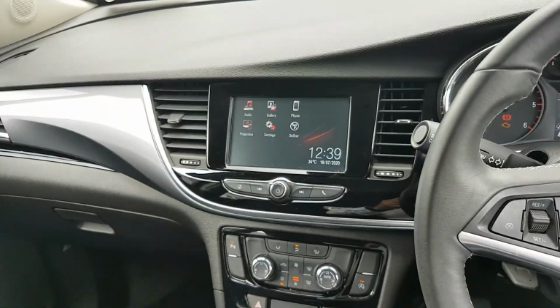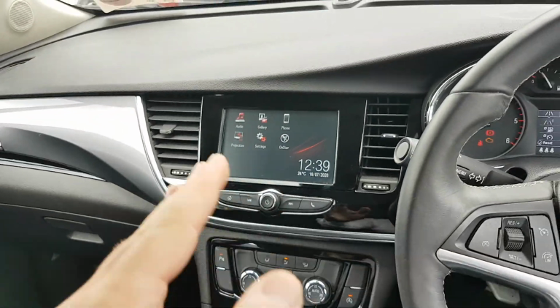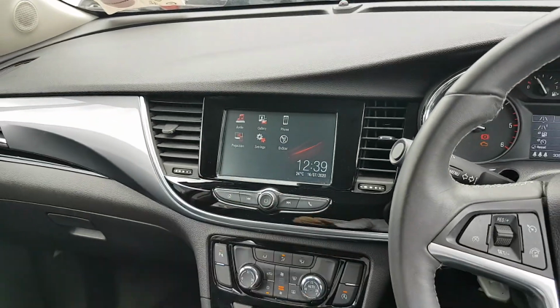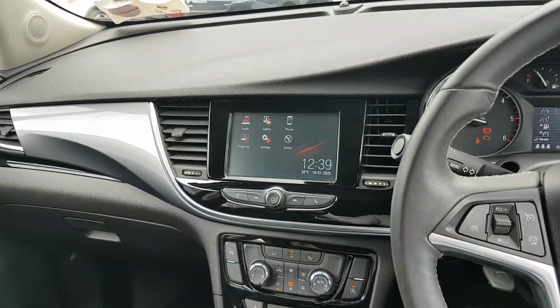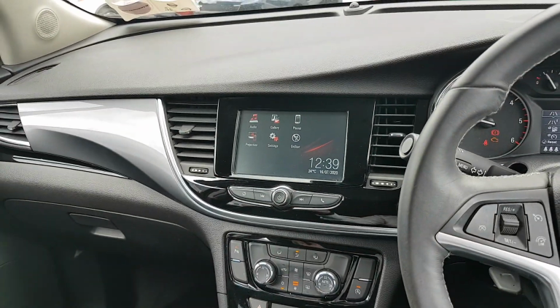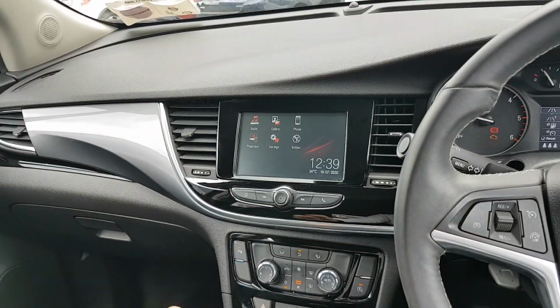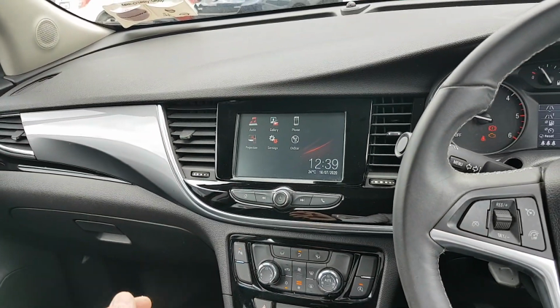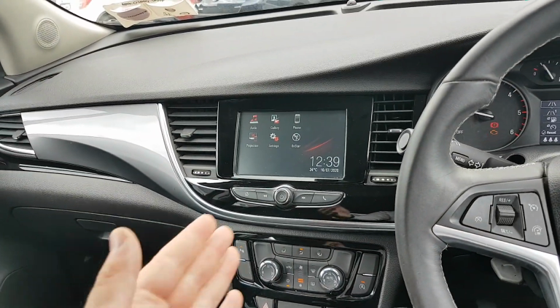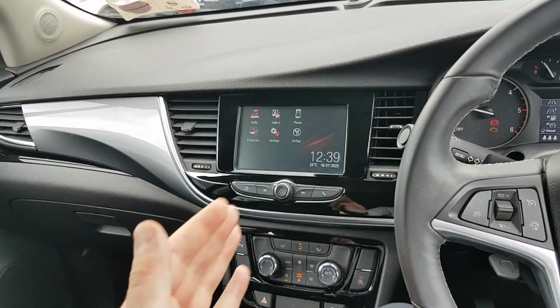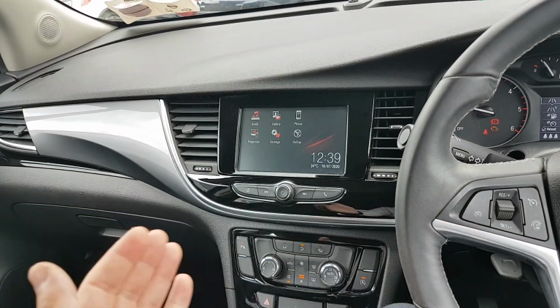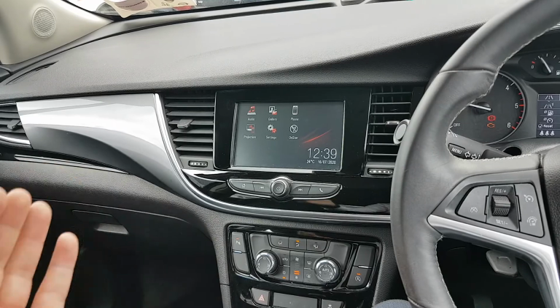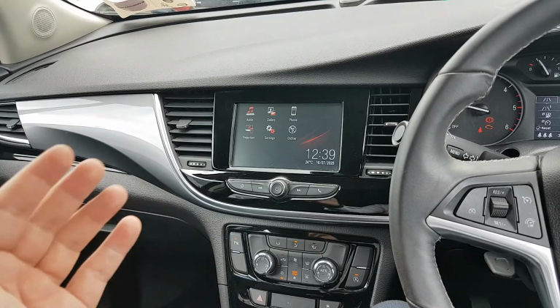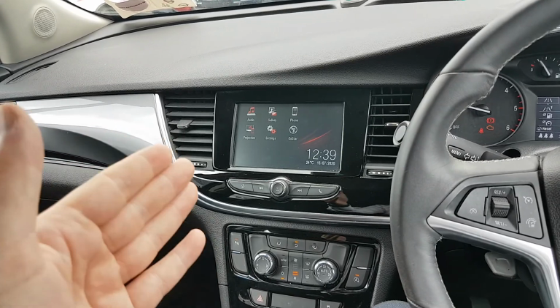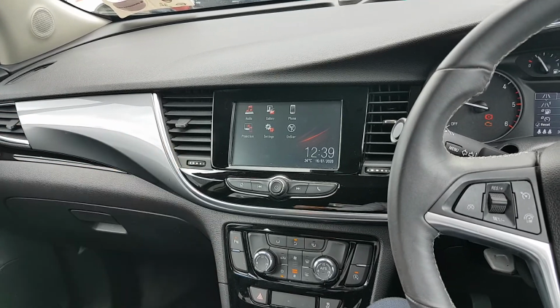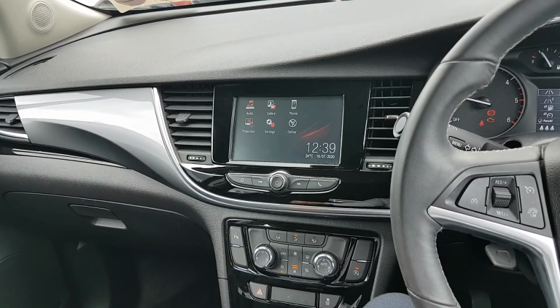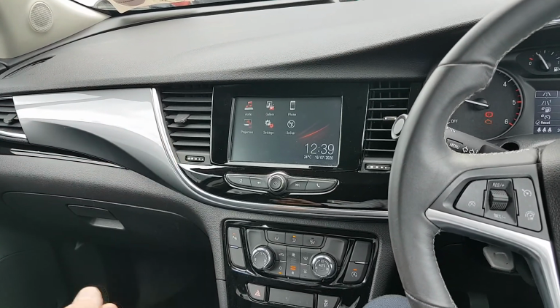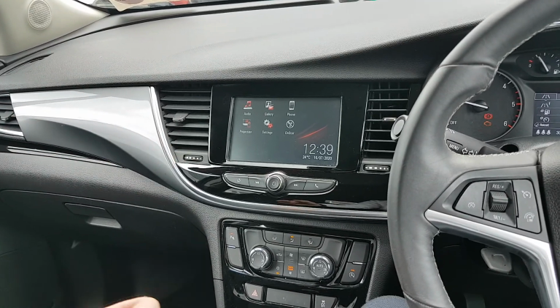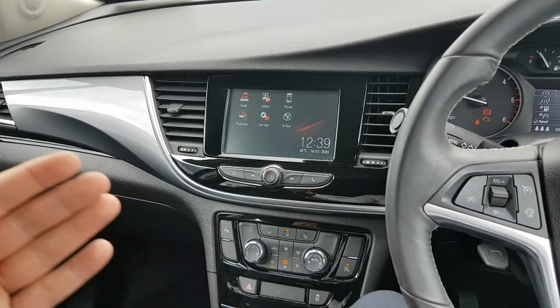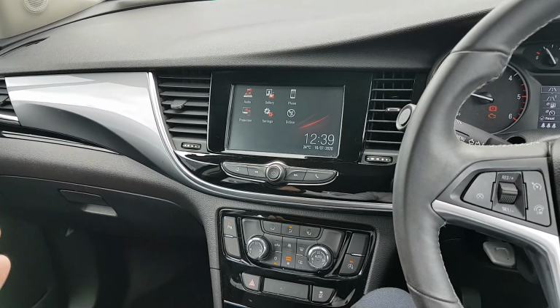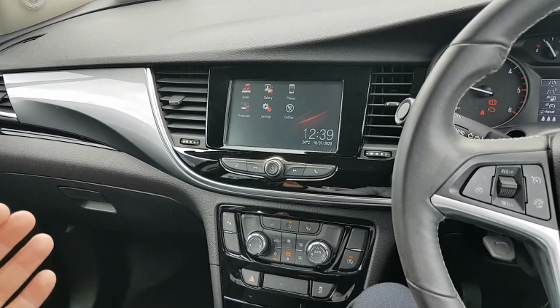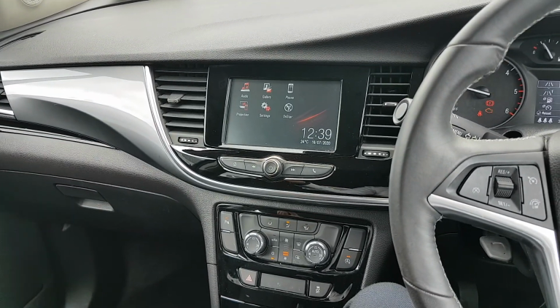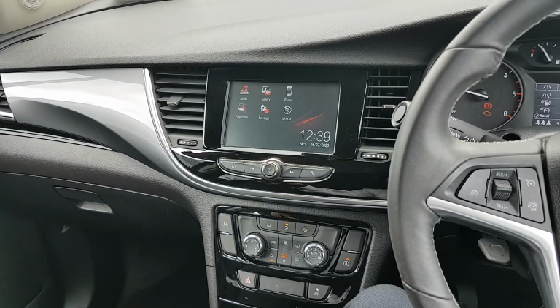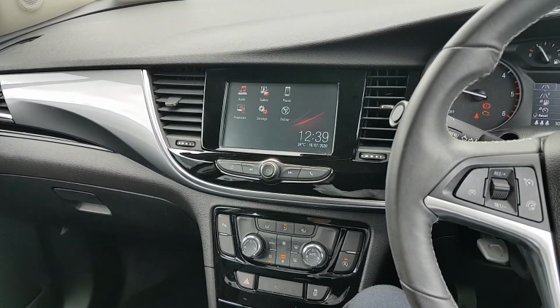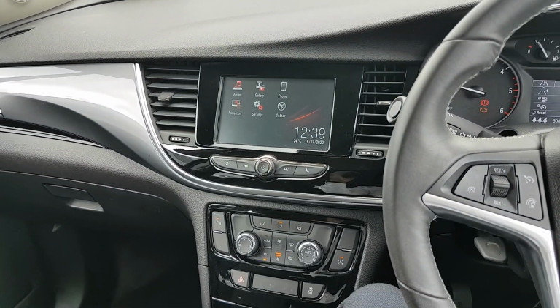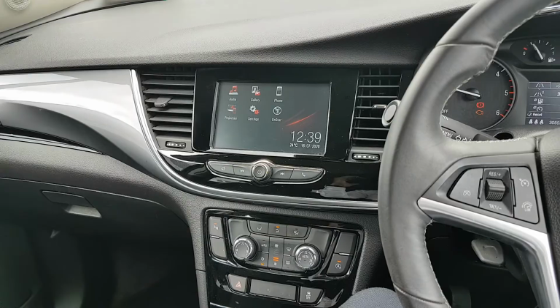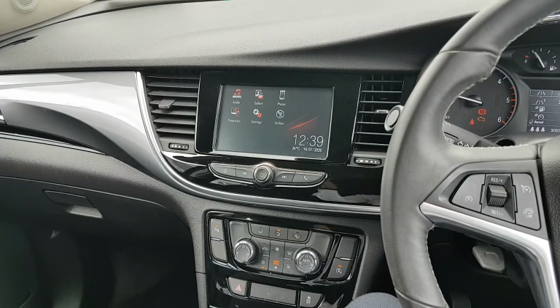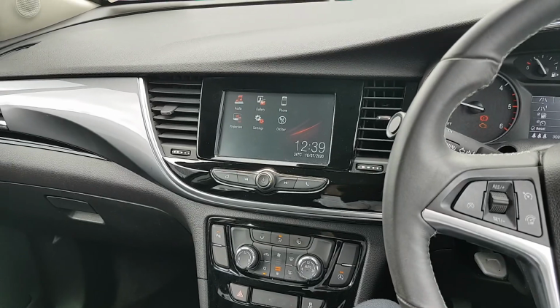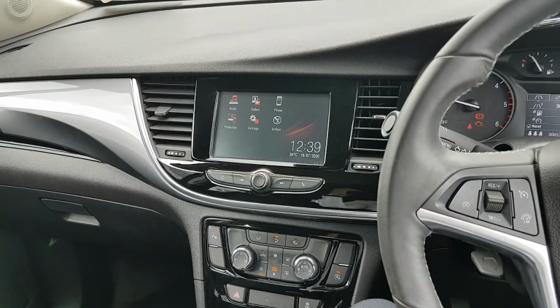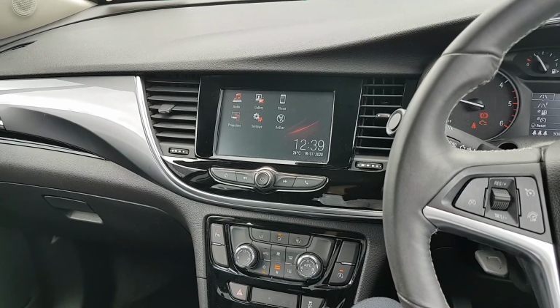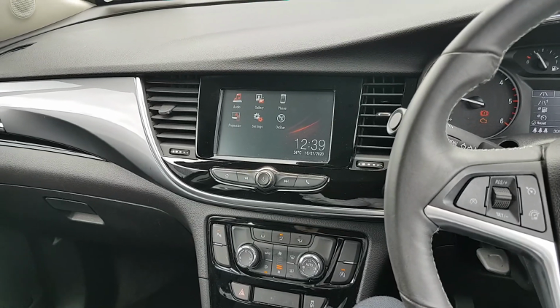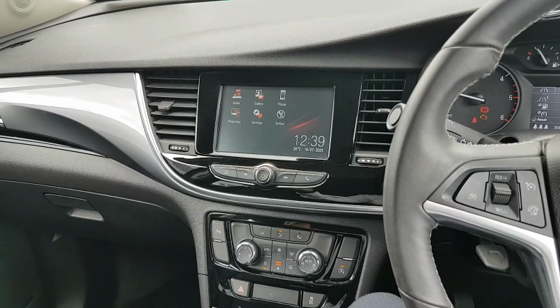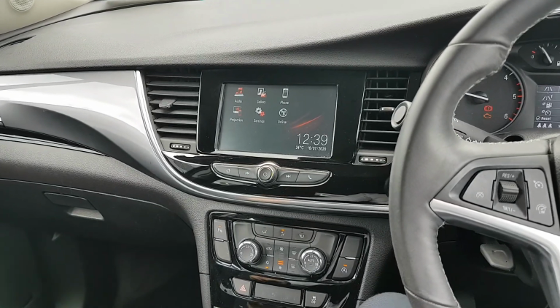You also have the screen in the middle, so all your preset radio stations, your Bluetooth, your media. You also have Apple CarPlay and Android Auto, so you can have your satellite navigation through that, your Spotify, WhatsApp, Audible — everything is there for you.